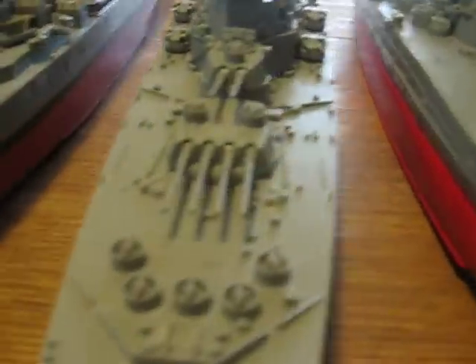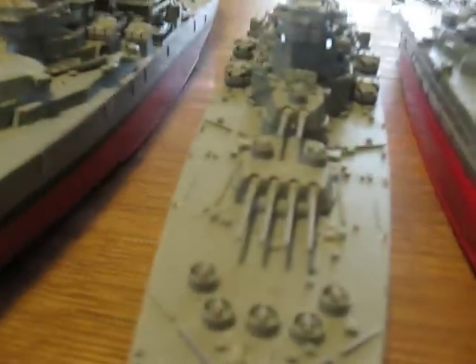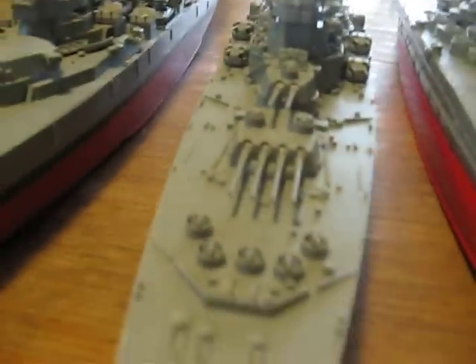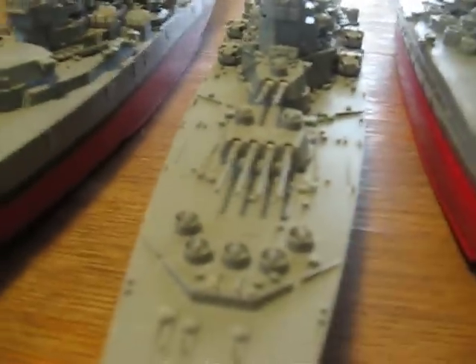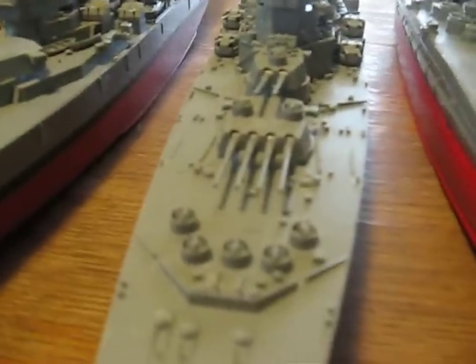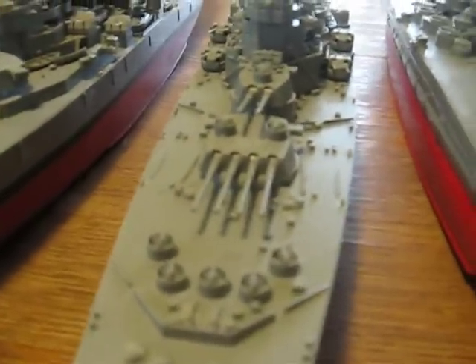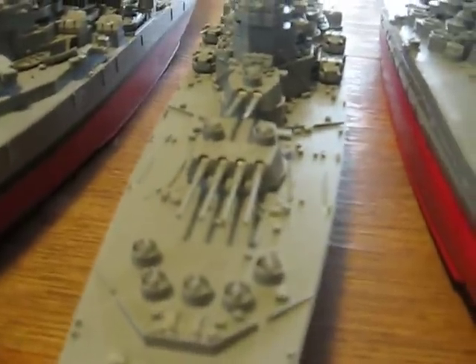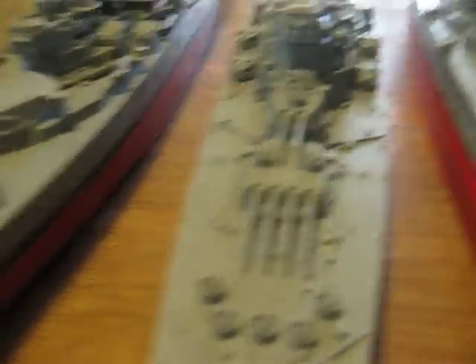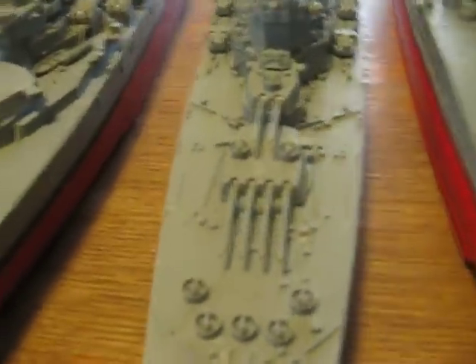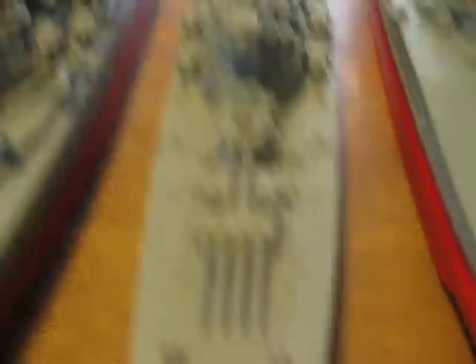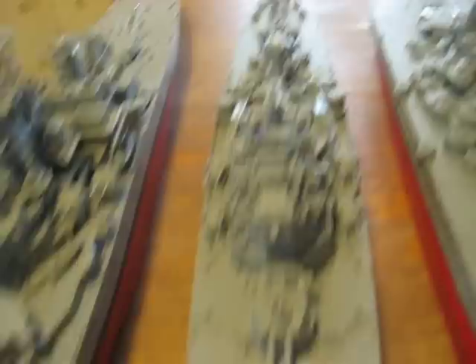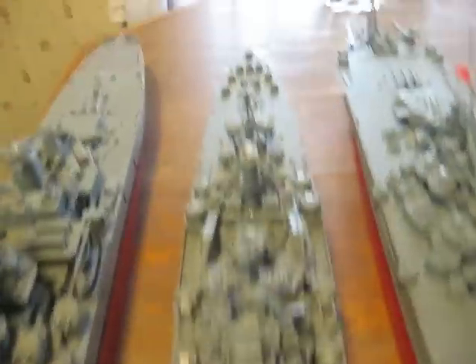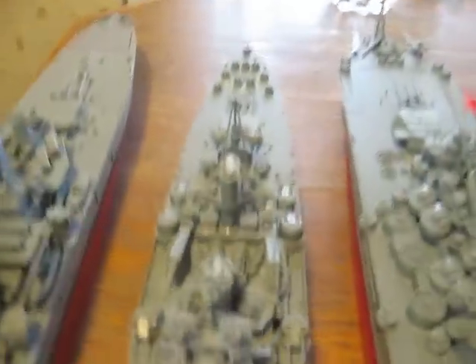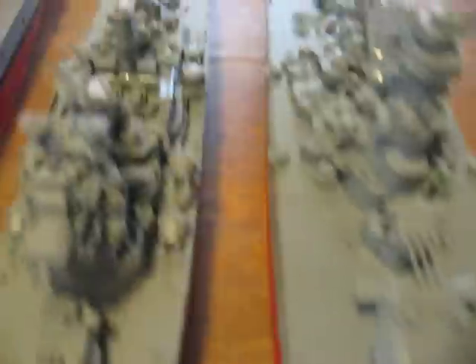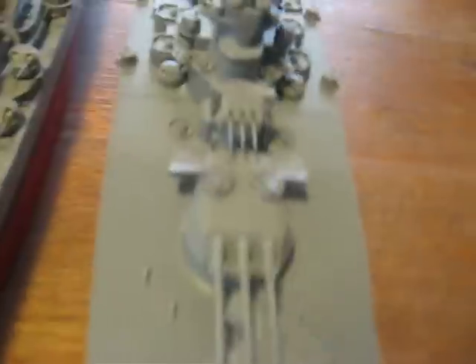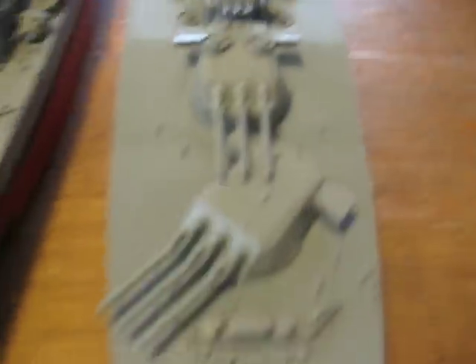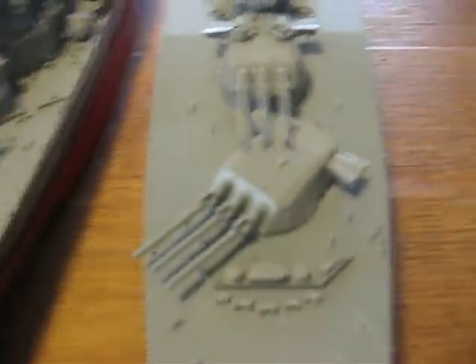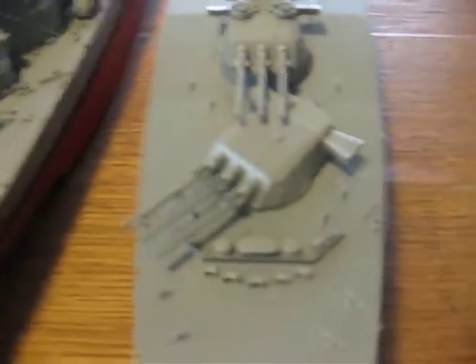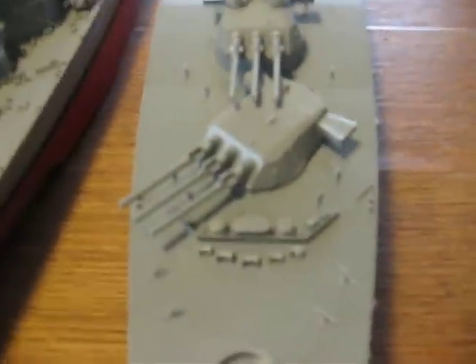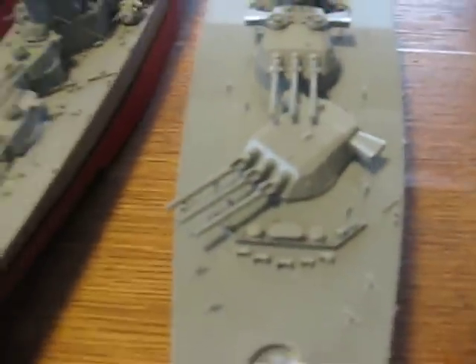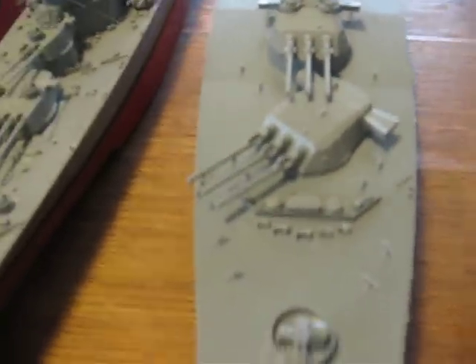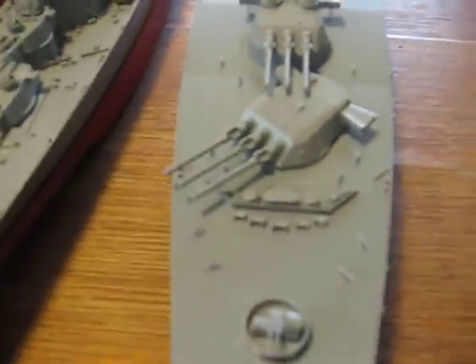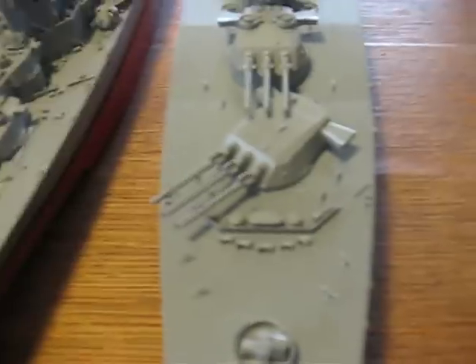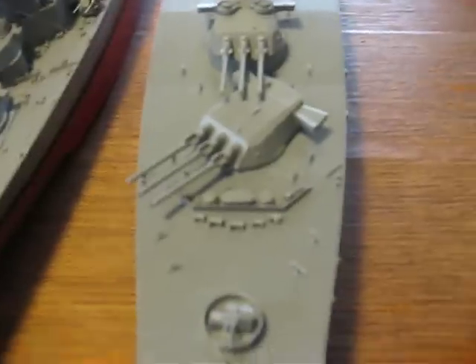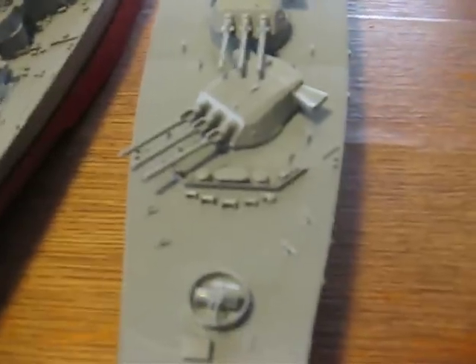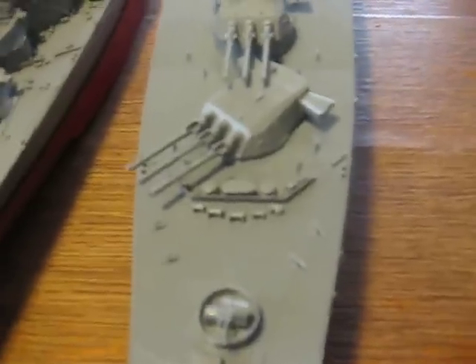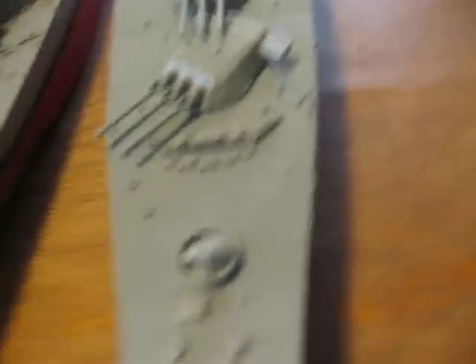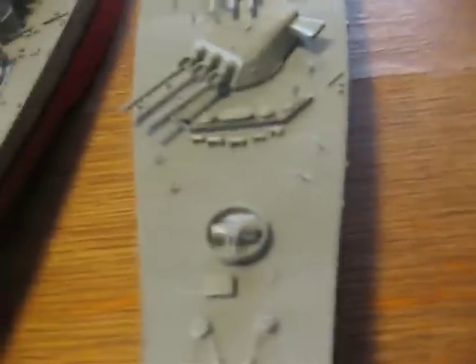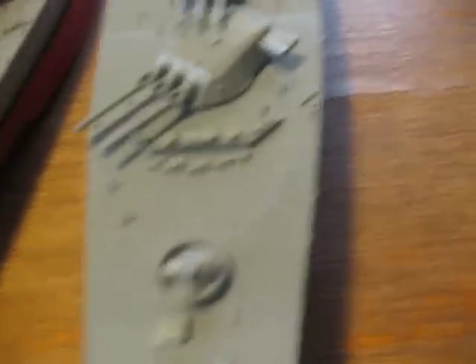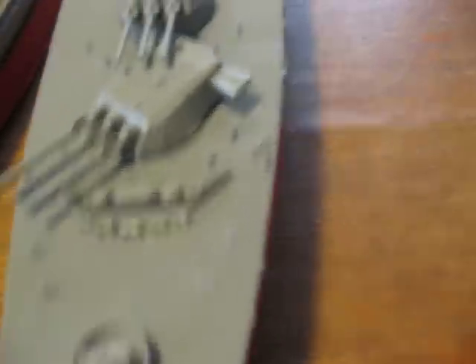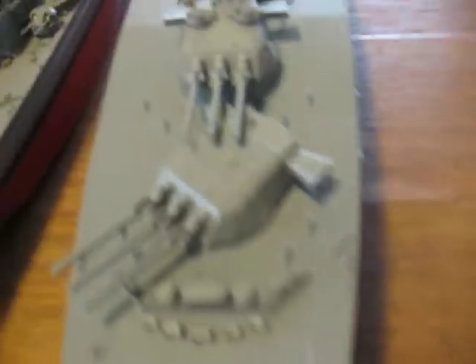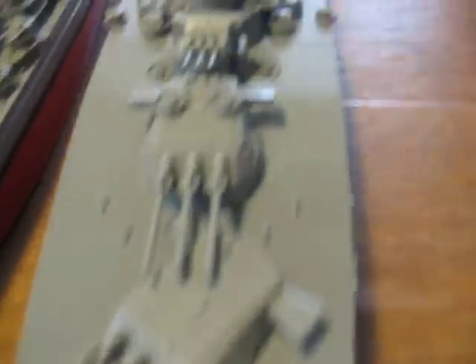I think this one was 32 knots. And right here, this one is 27 knots.